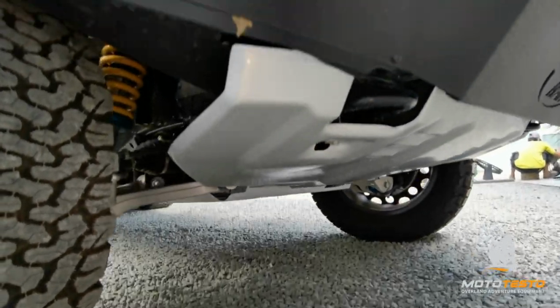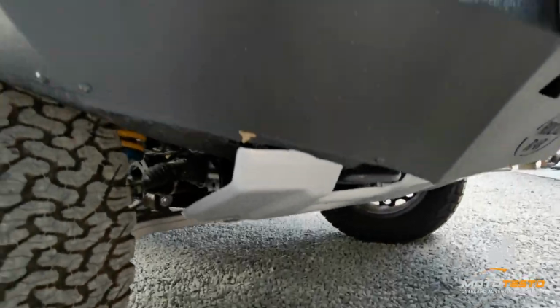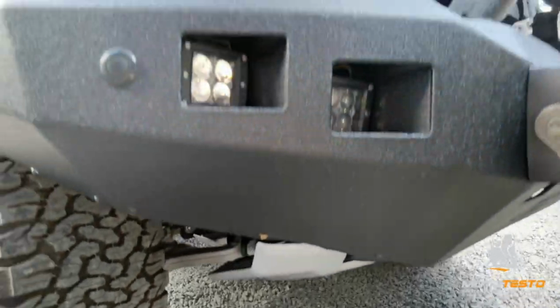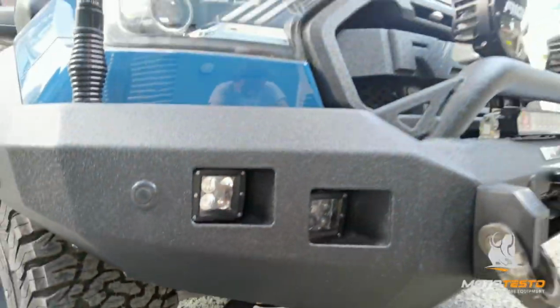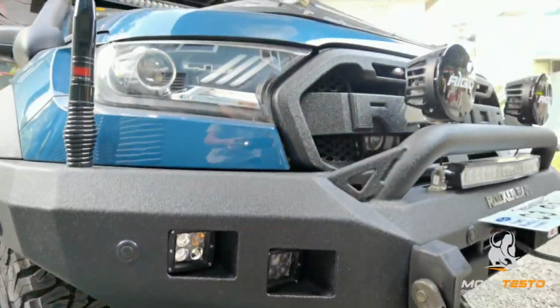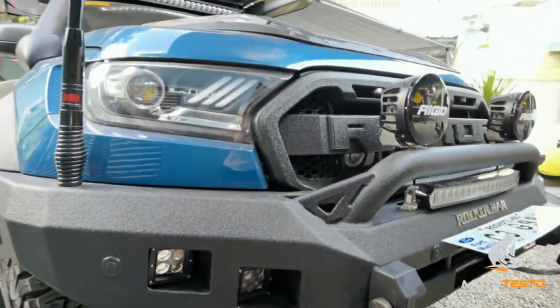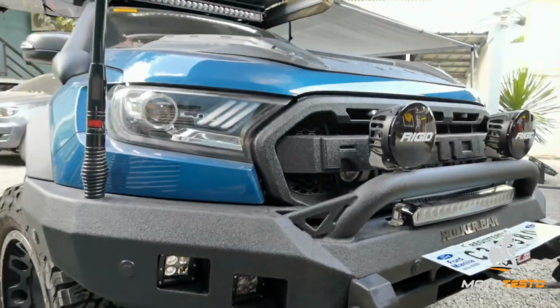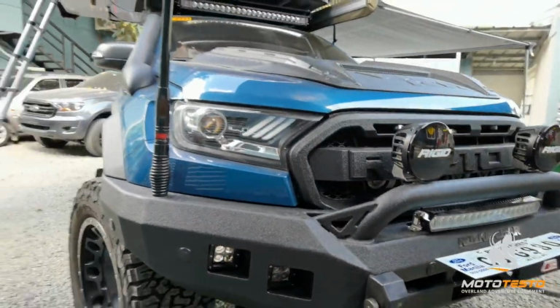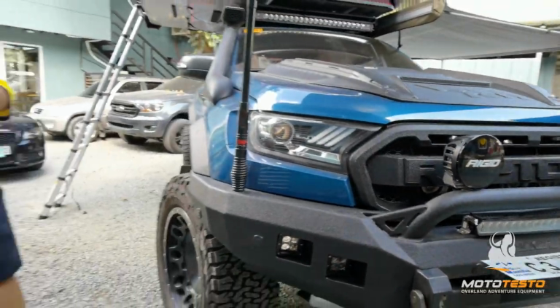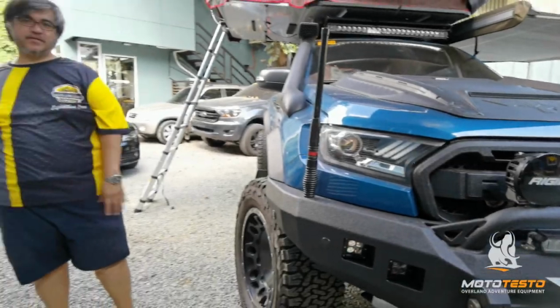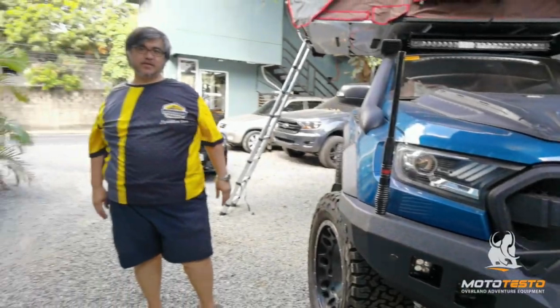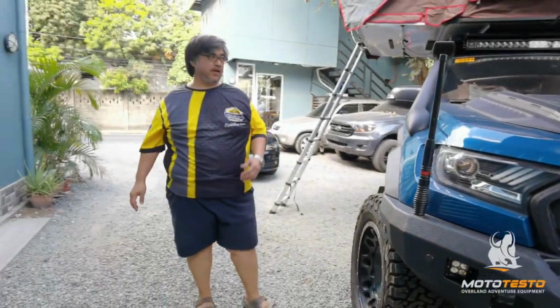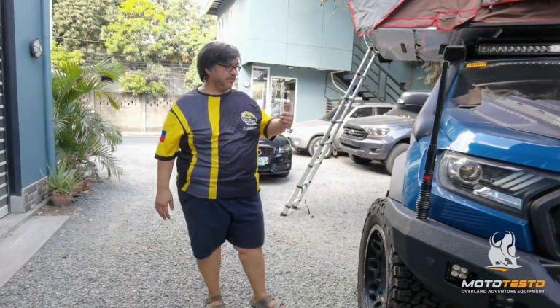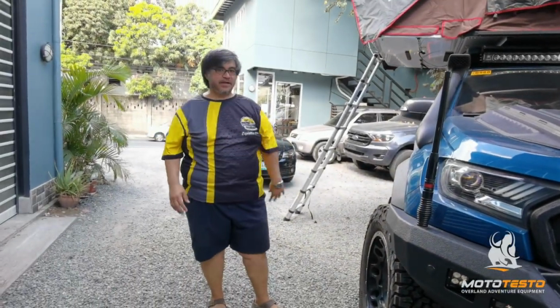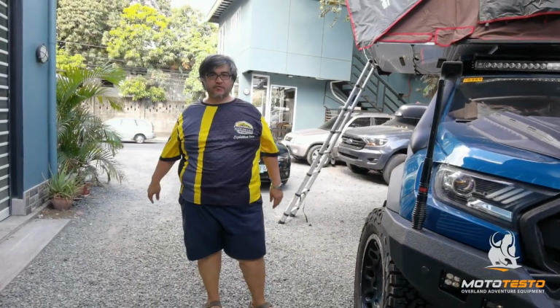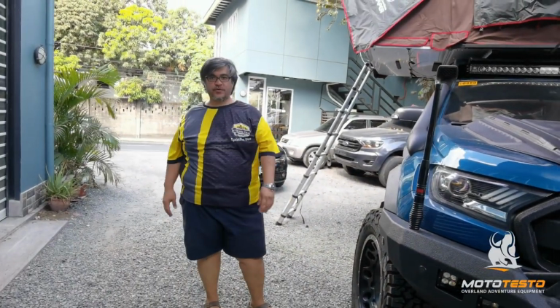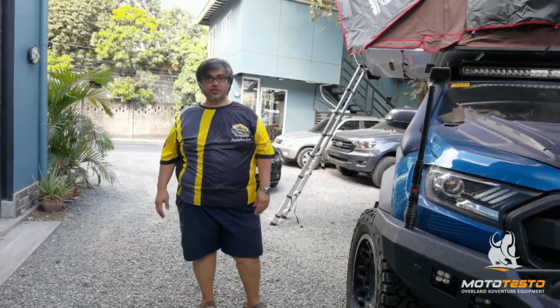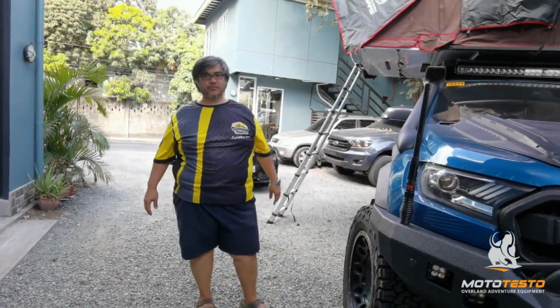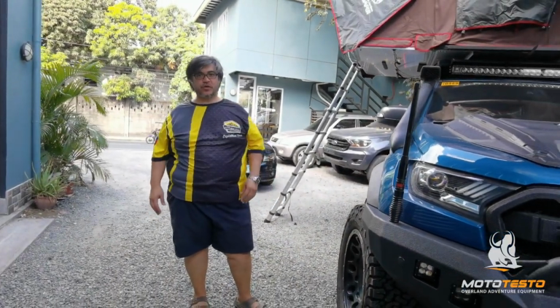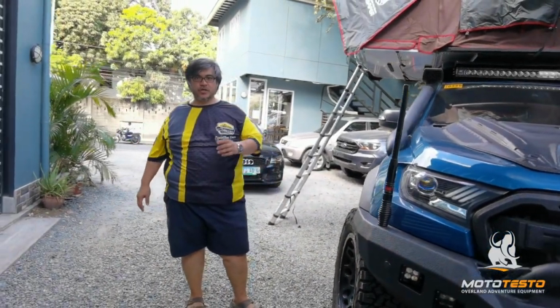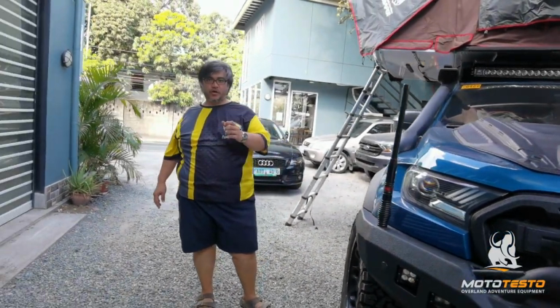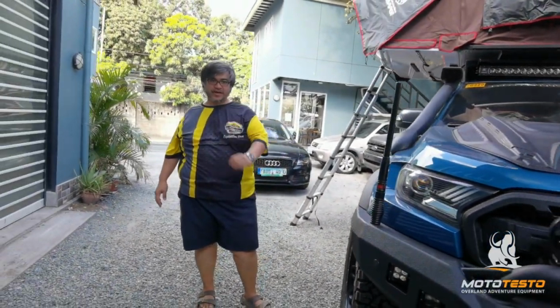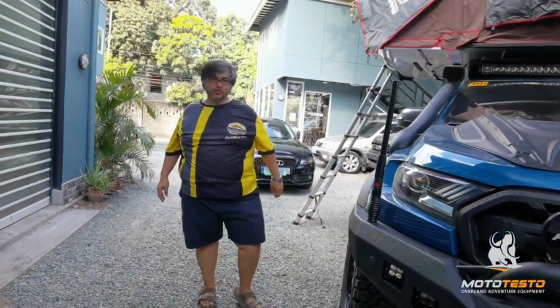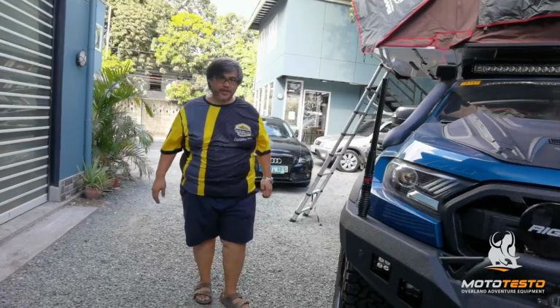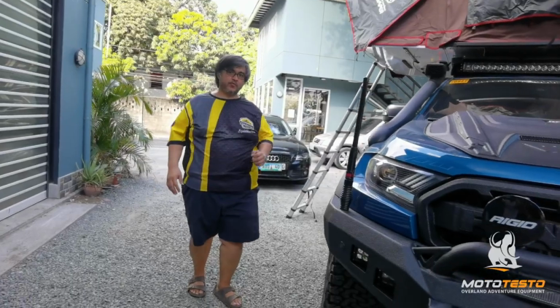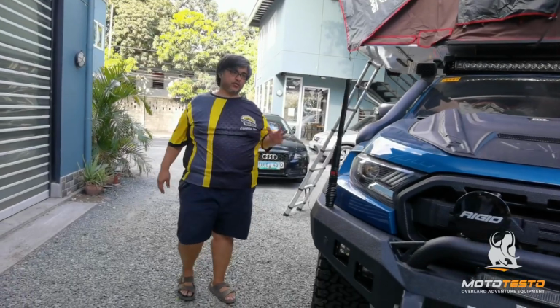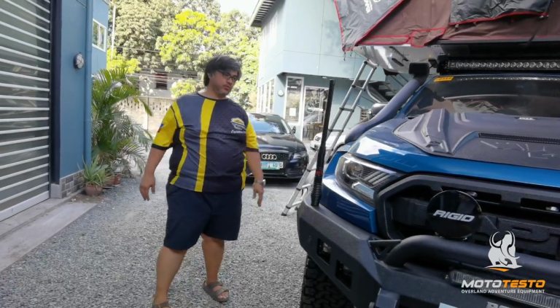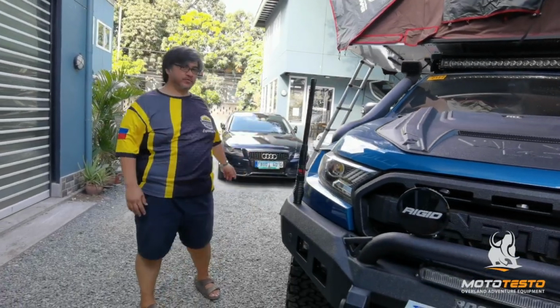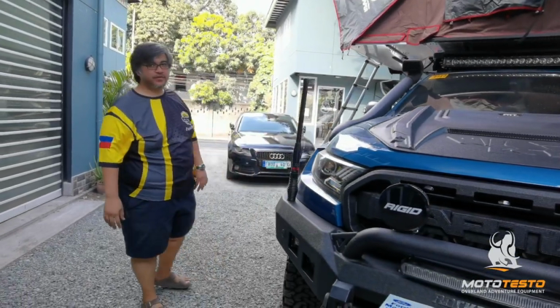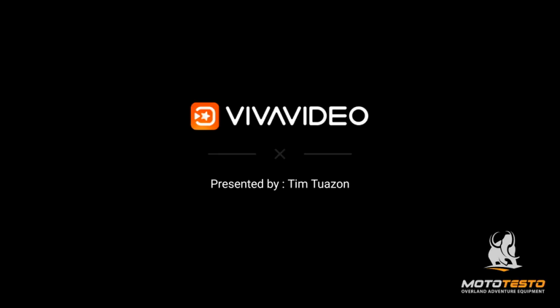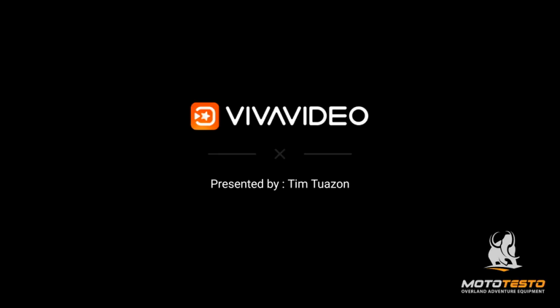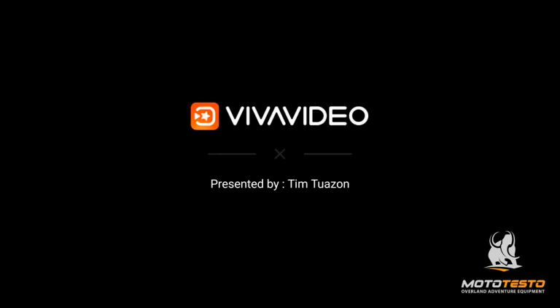So I think that's it — another Ford Ranger Raptor Overland touring rig walkthrough. Thank you.